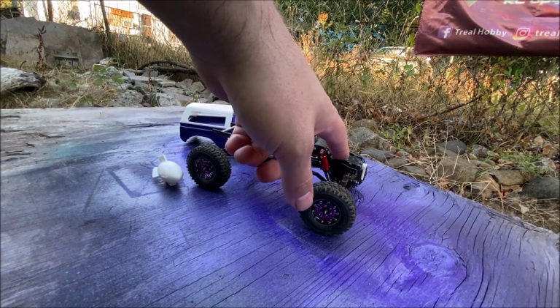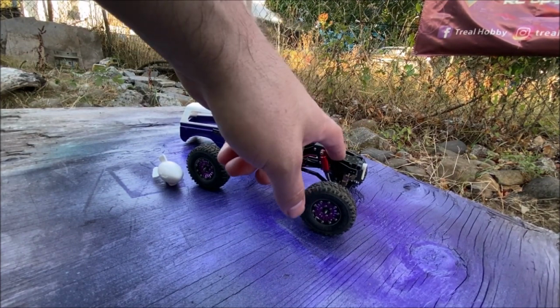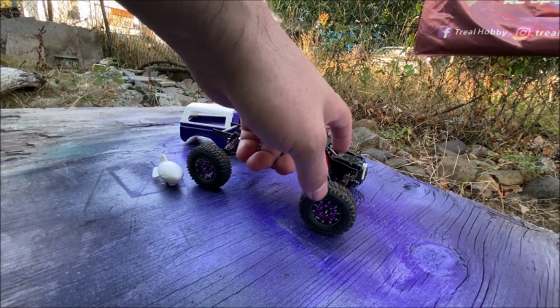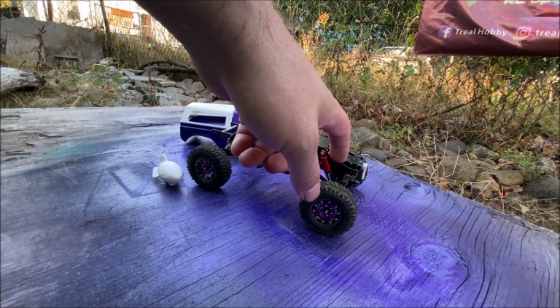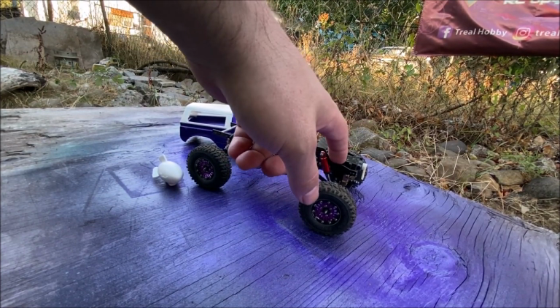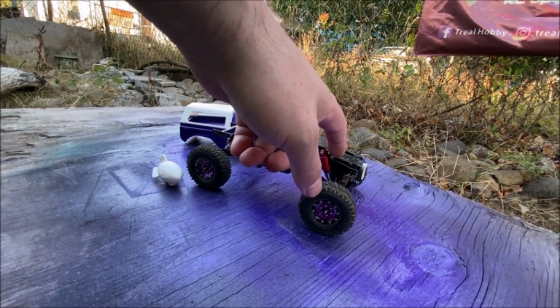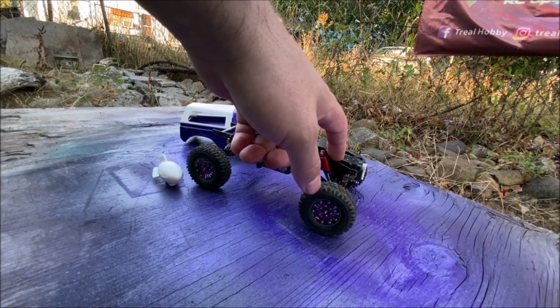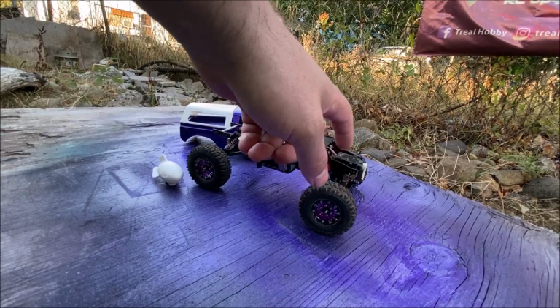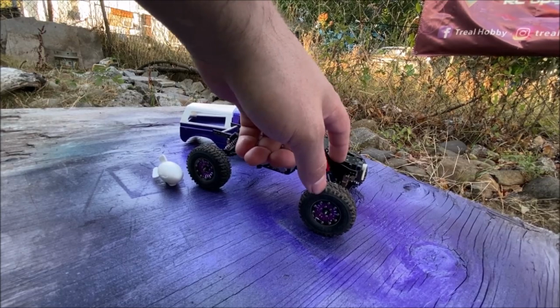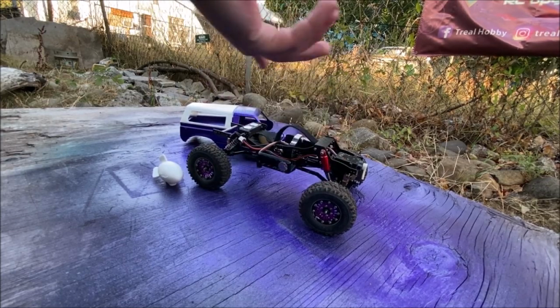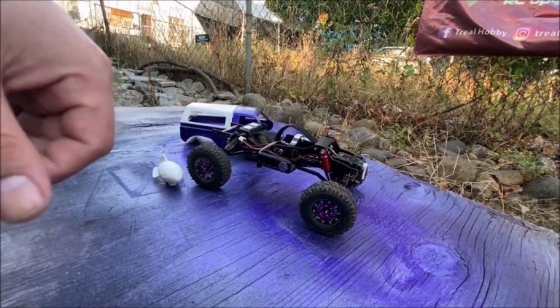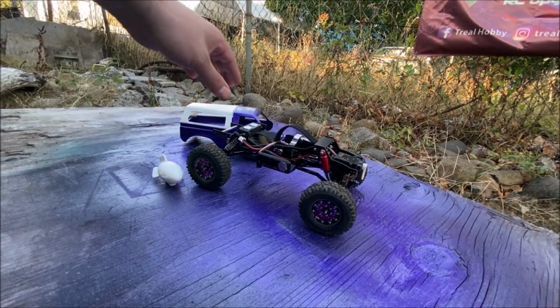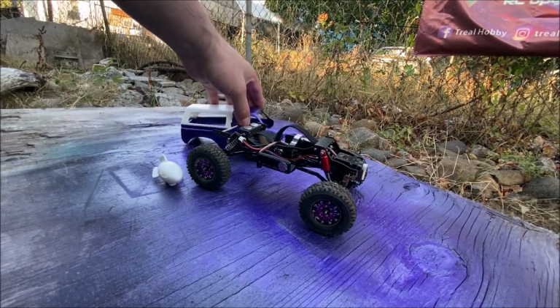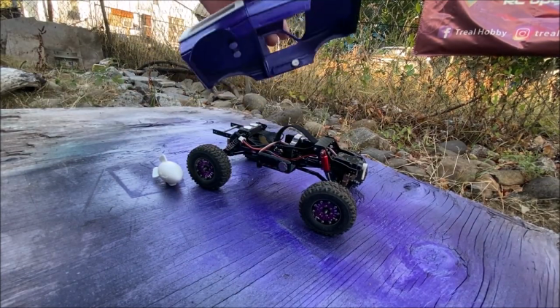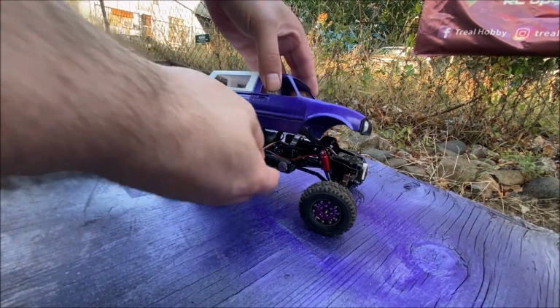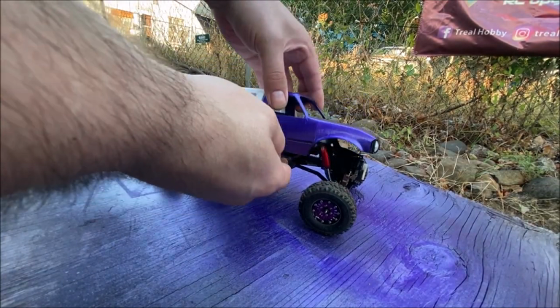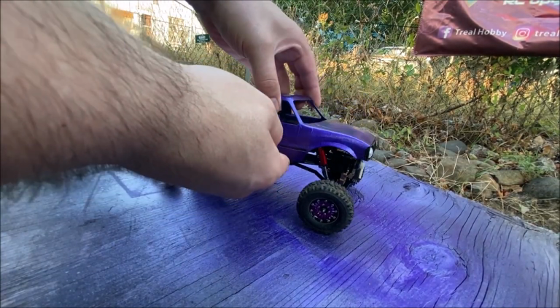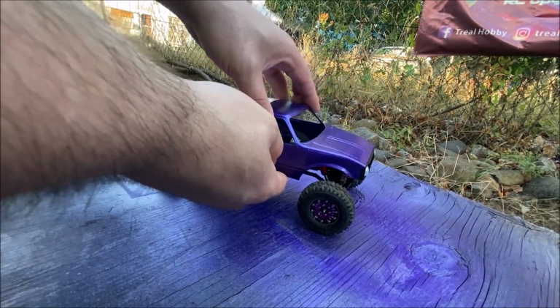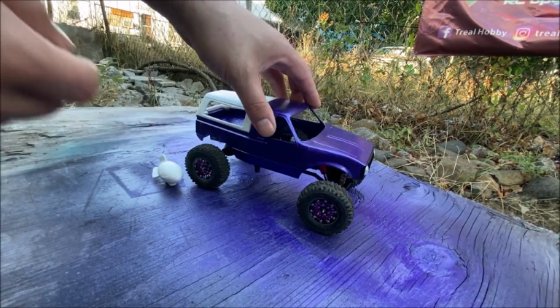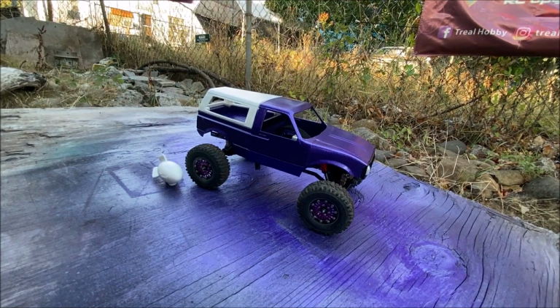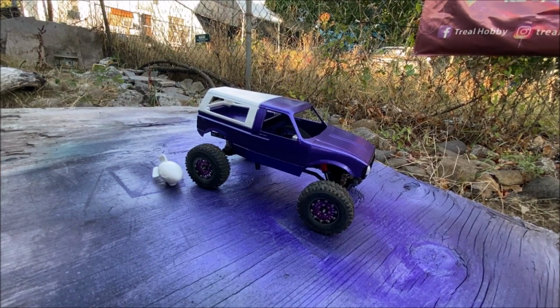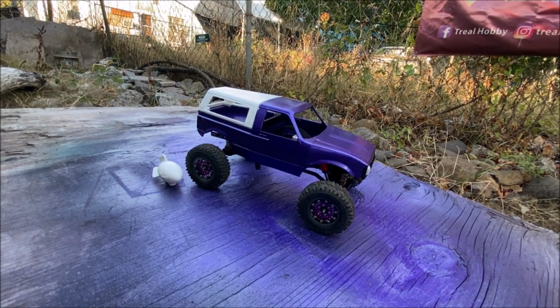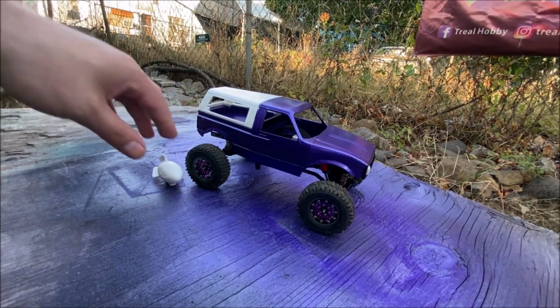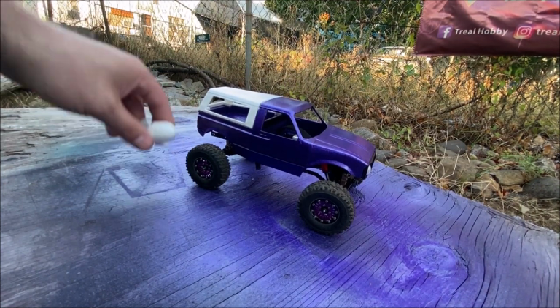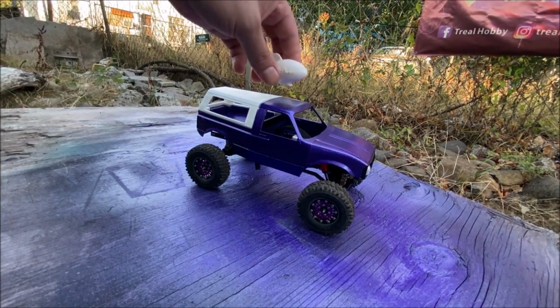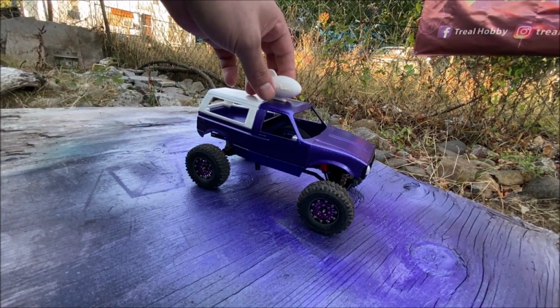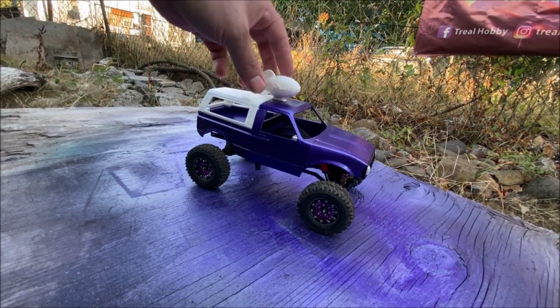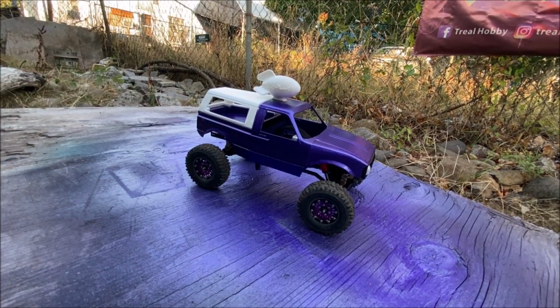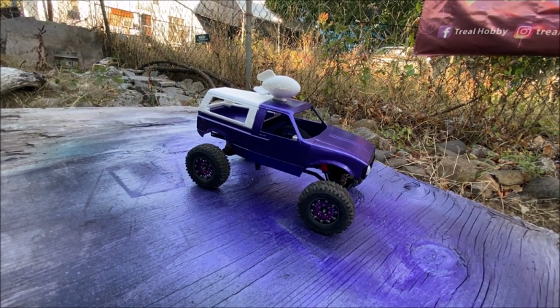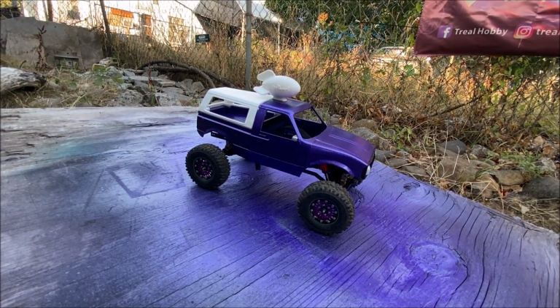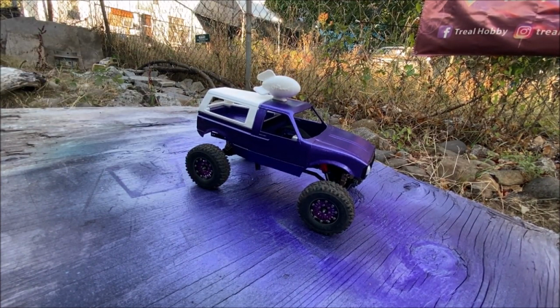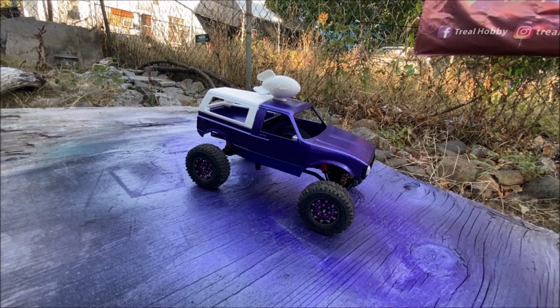Now the servo — I need to fix the little pinion inside there on the motor; it came loose. So I can't really do a test drive right now, or I would.